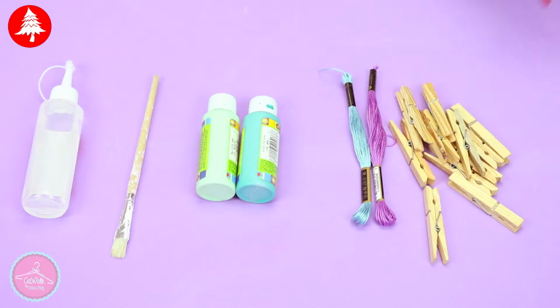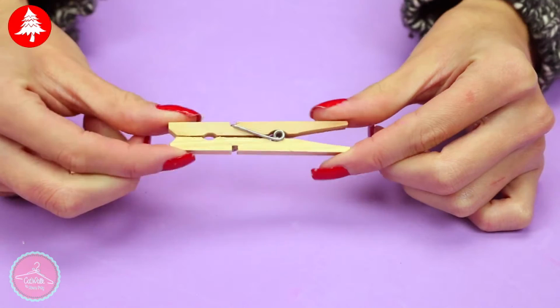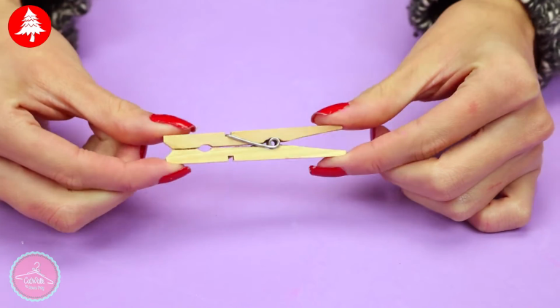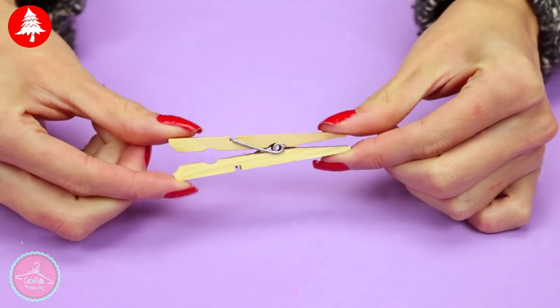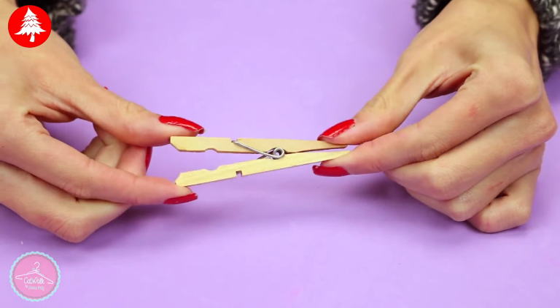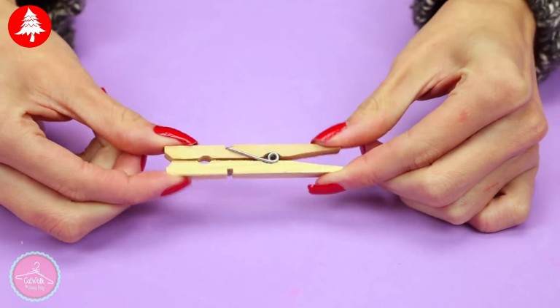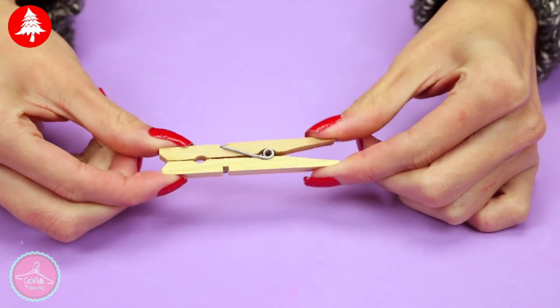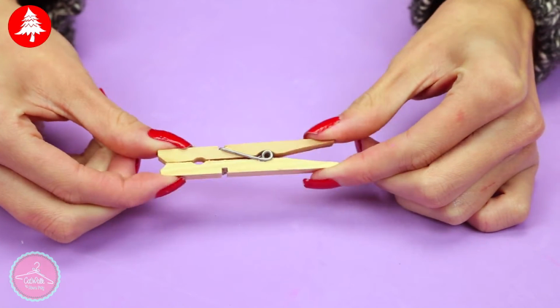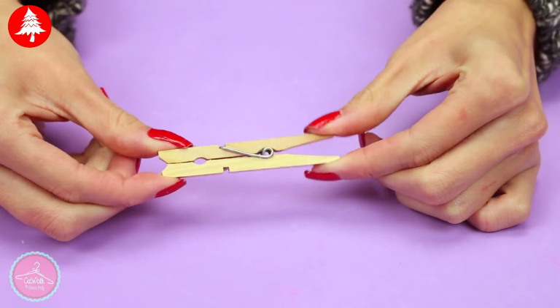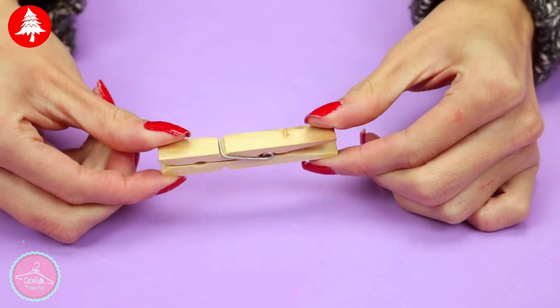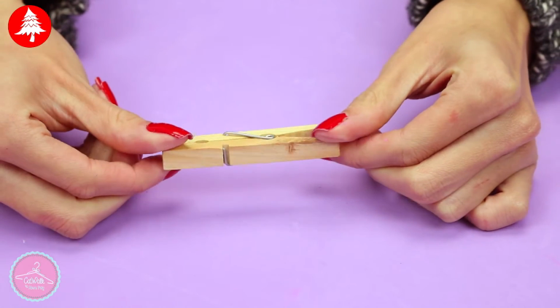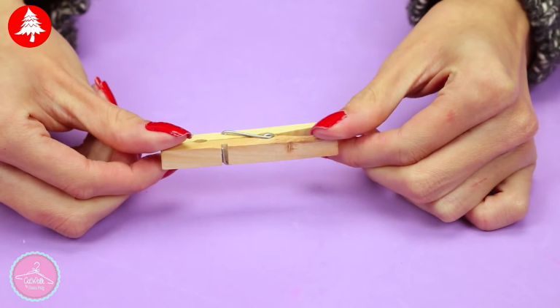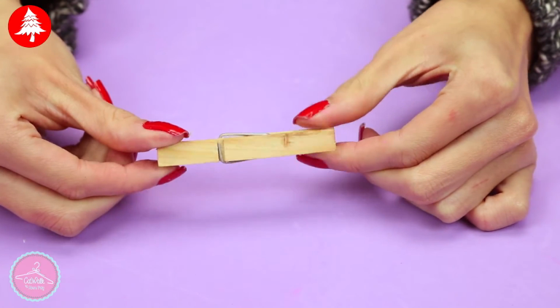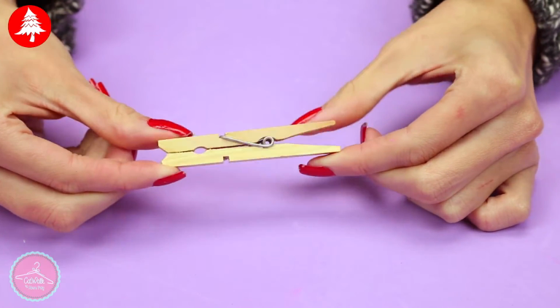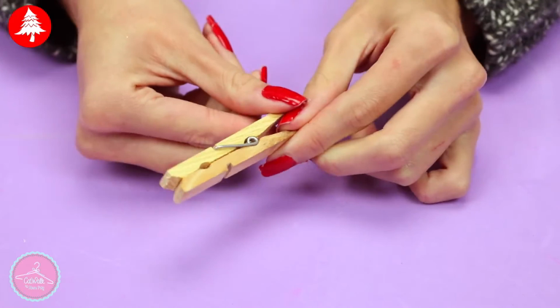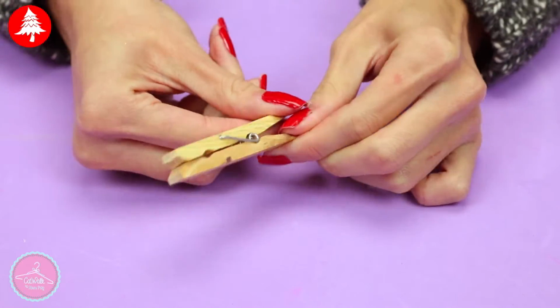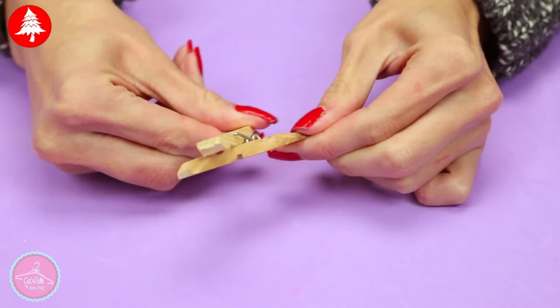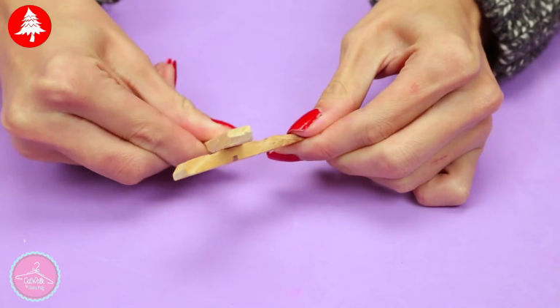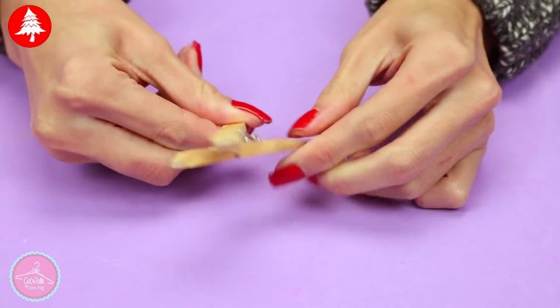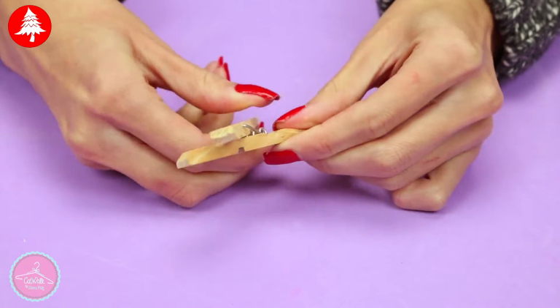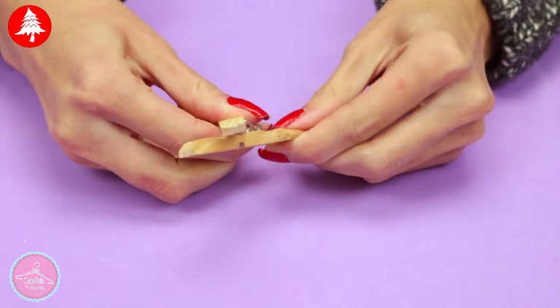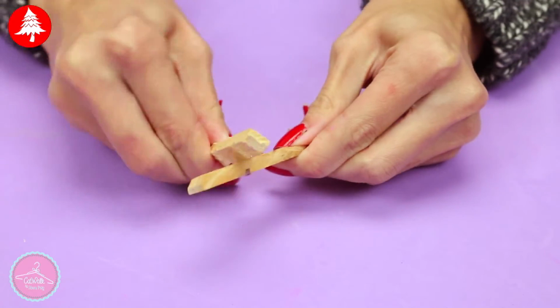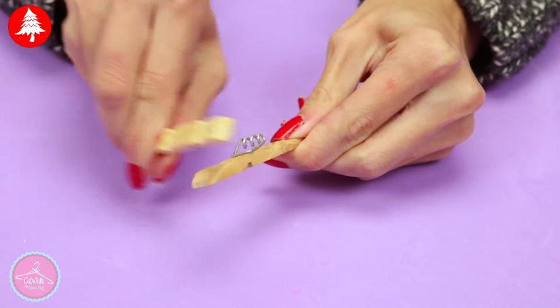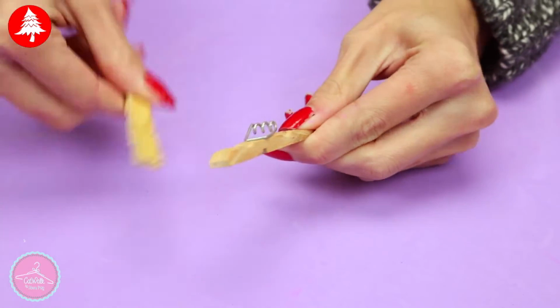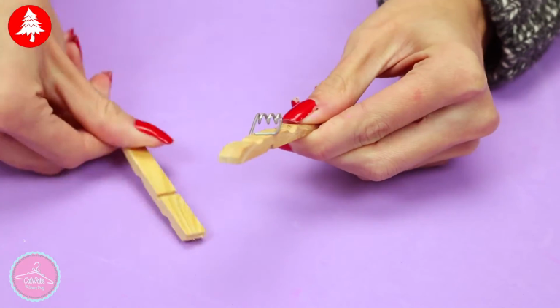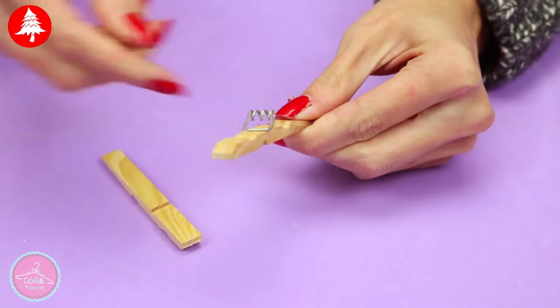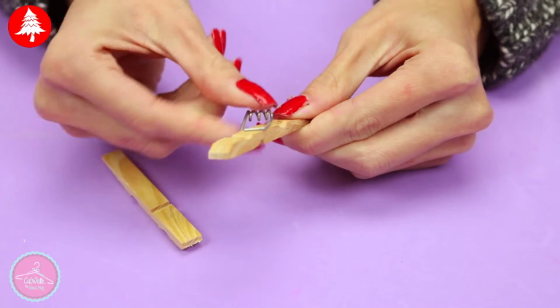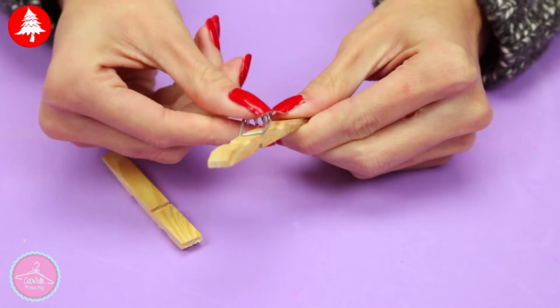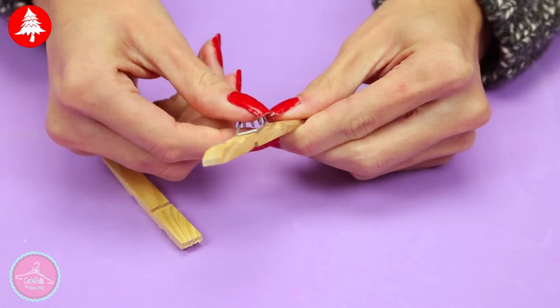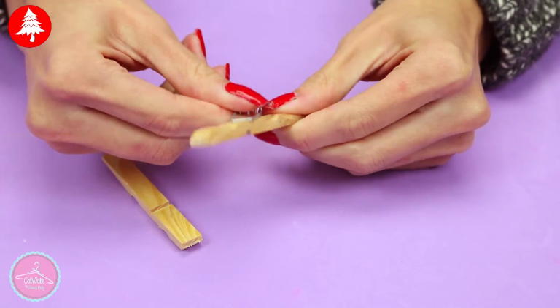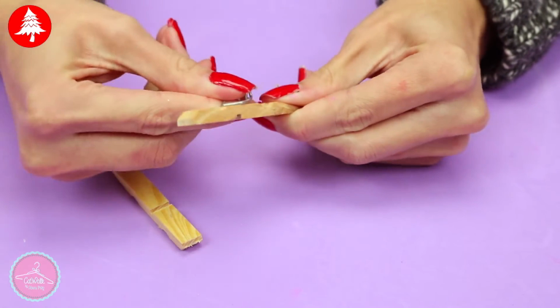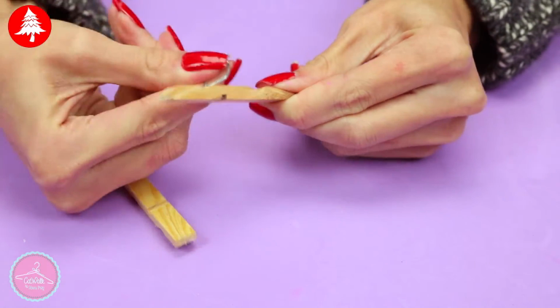First, remove the metal part from the cloth pin. We only need the wood part. Repeat this step with 8 clothing pins to form one snowflake.